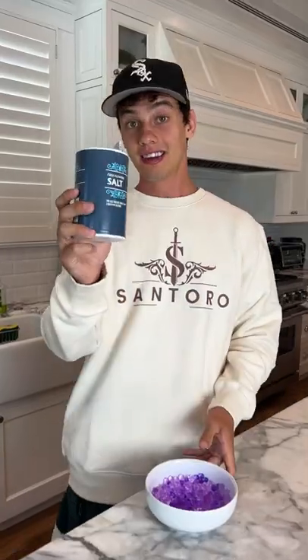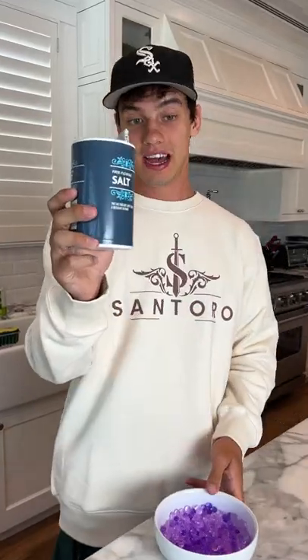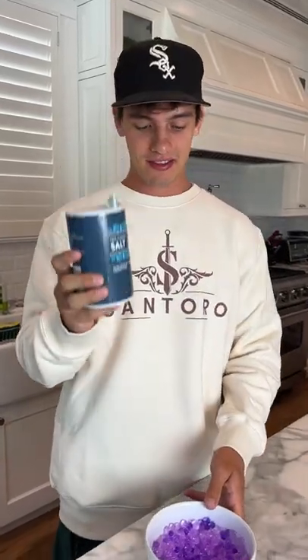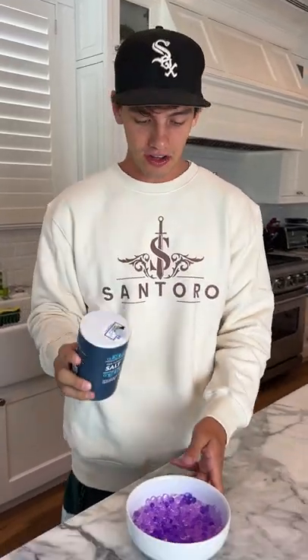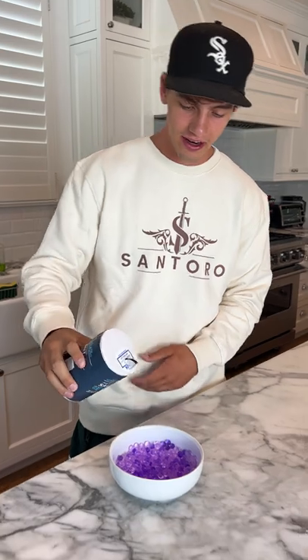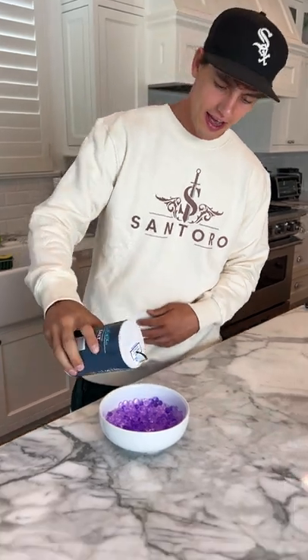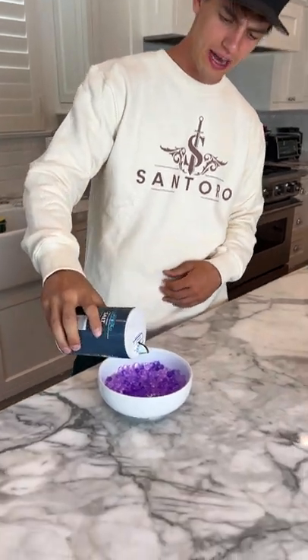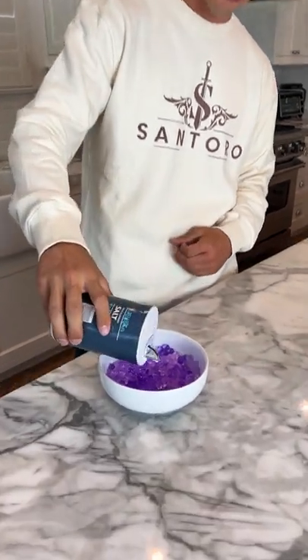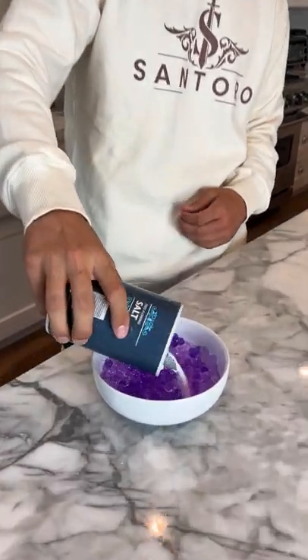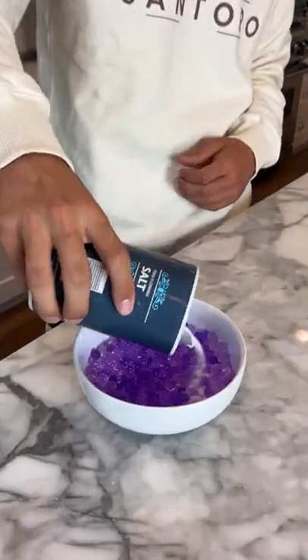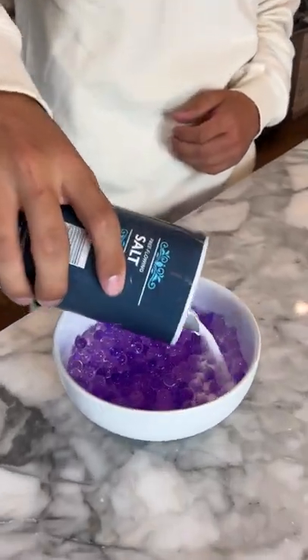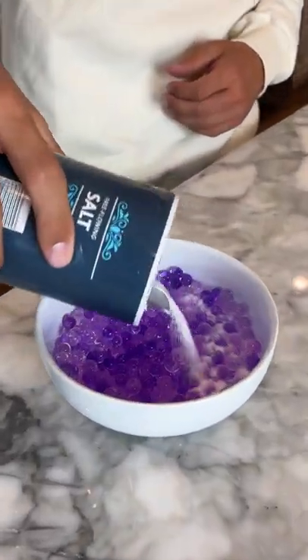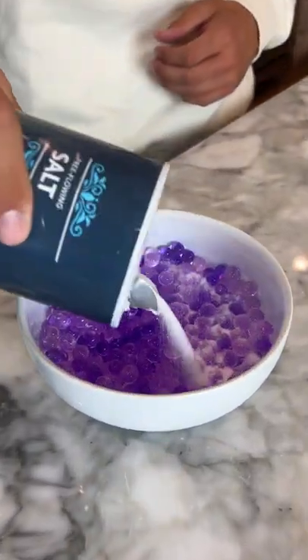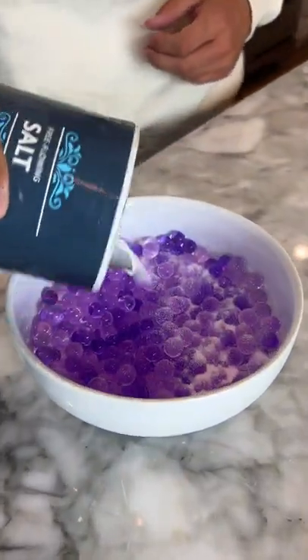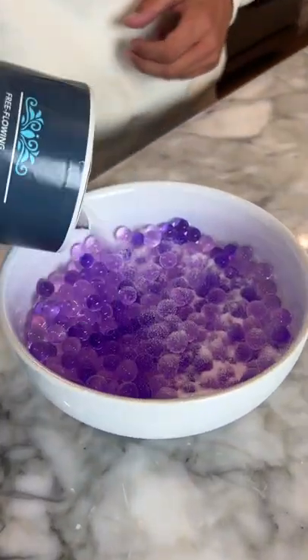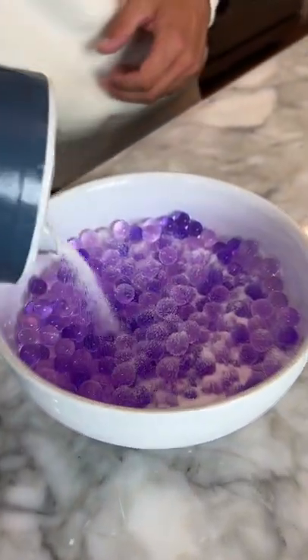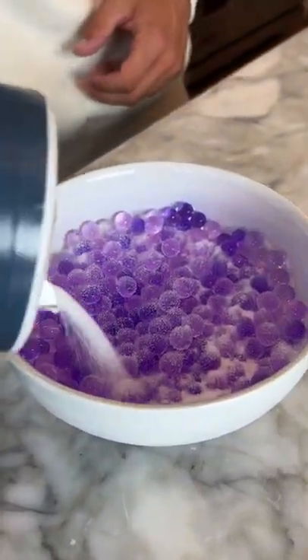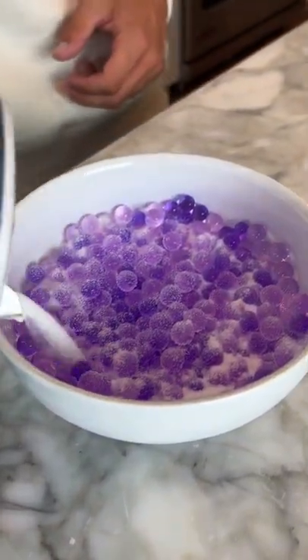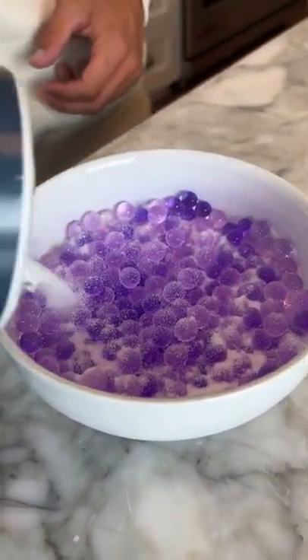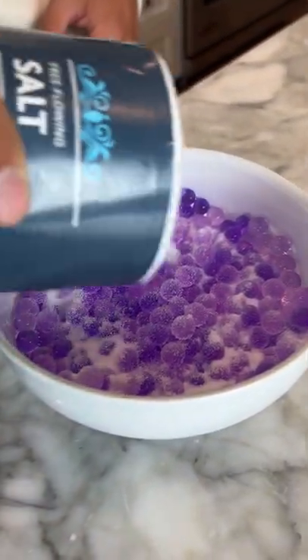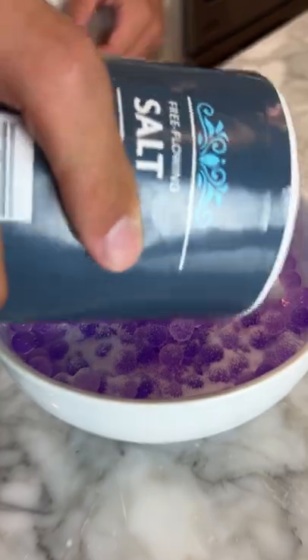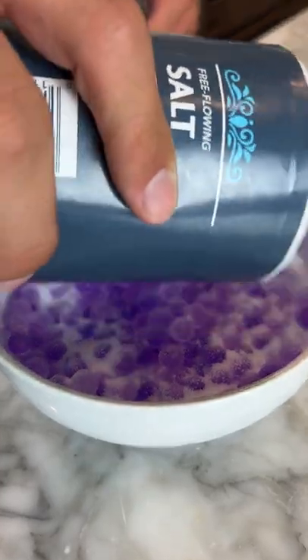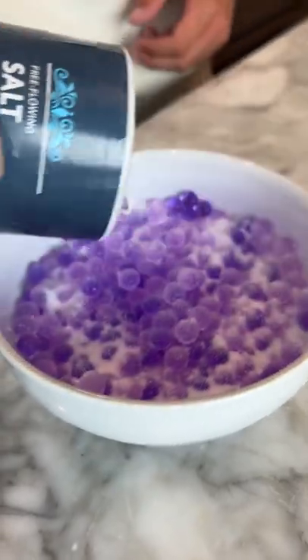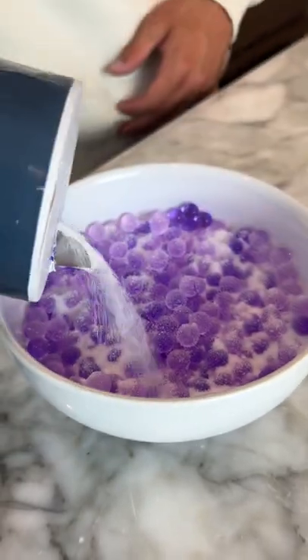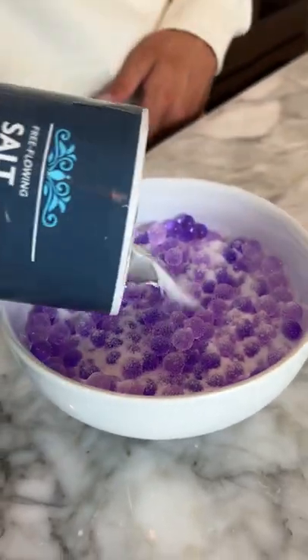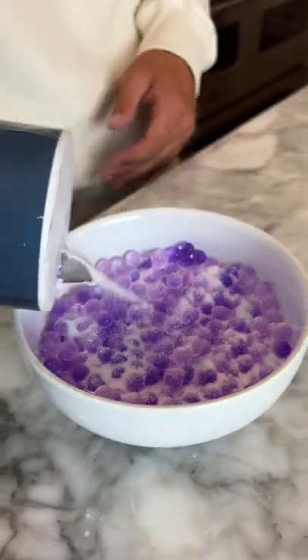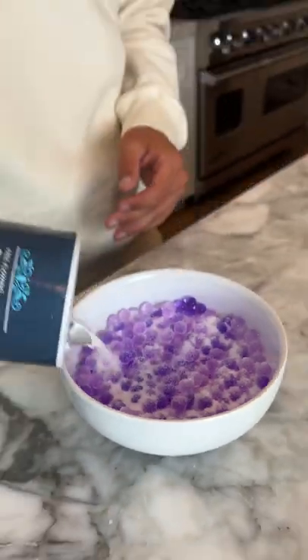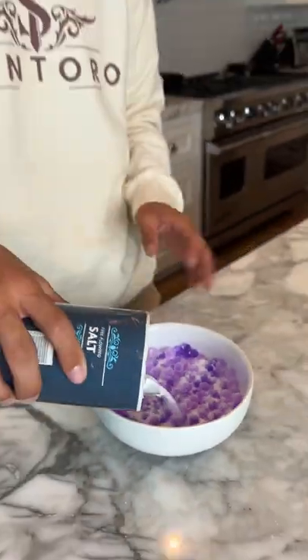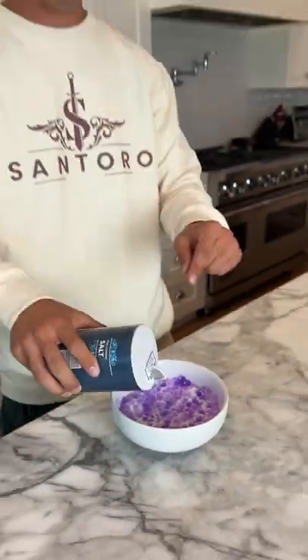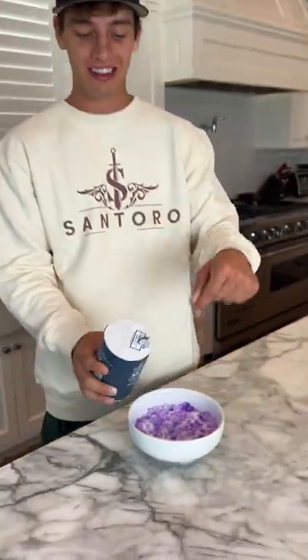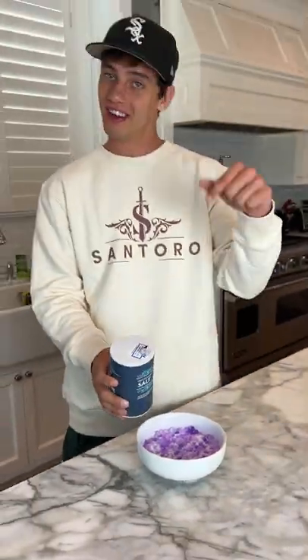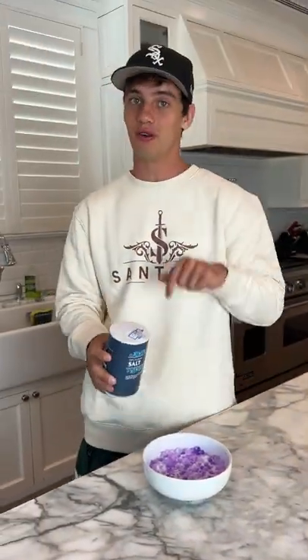All right, so we have the salt here and we have the Orbeez, and we're just going to cover the Orbeez in salt just like that. Now we're going to let it sit for 24 hours and see if they go back to their little form.